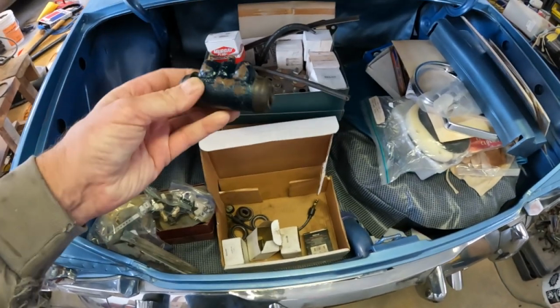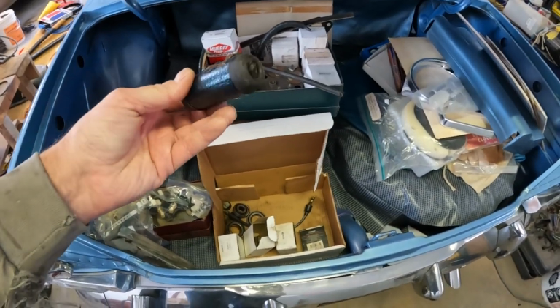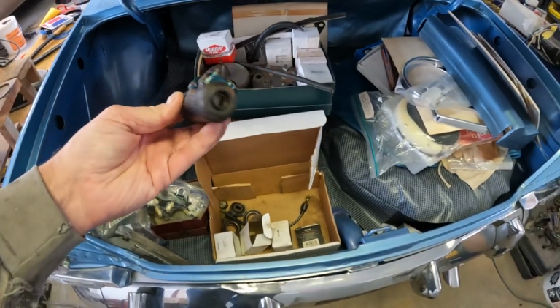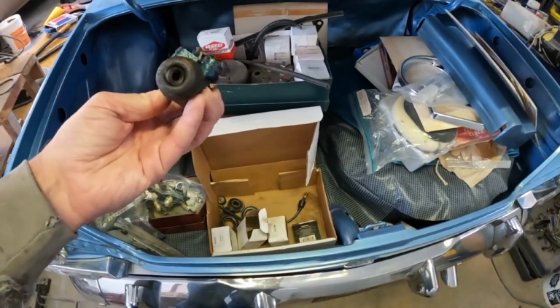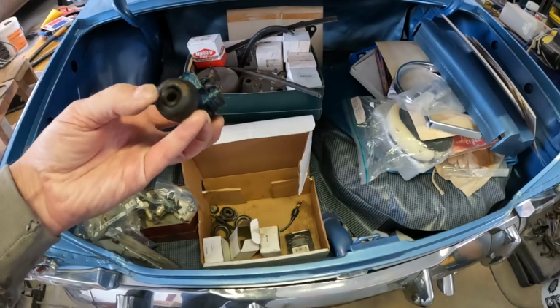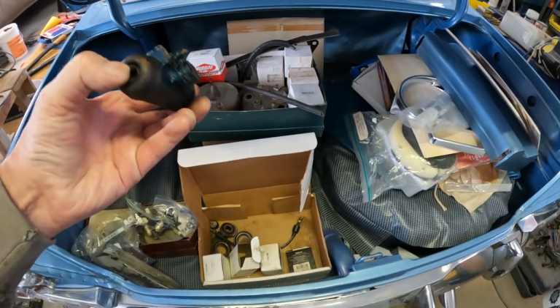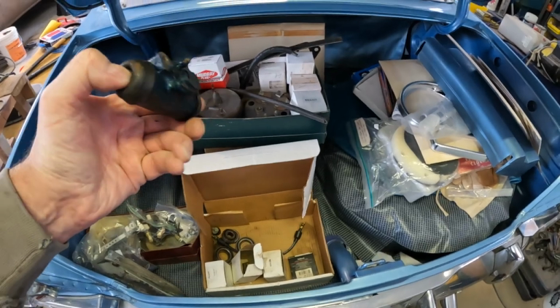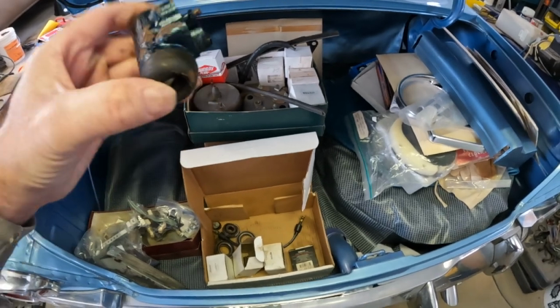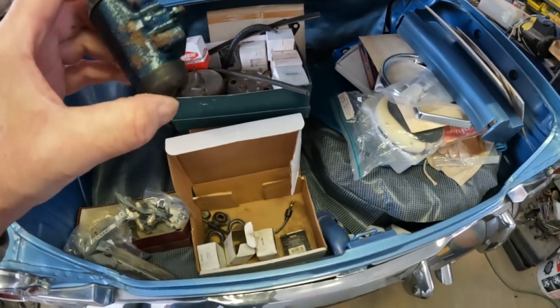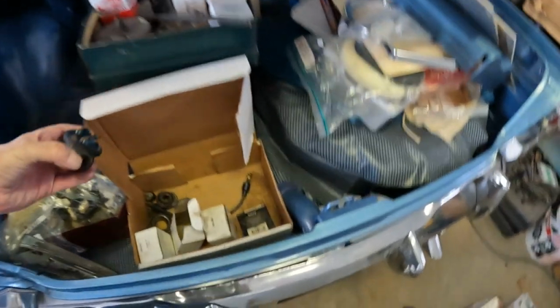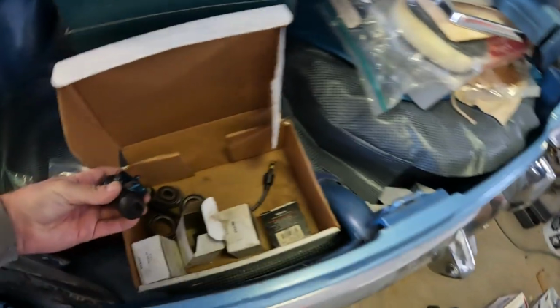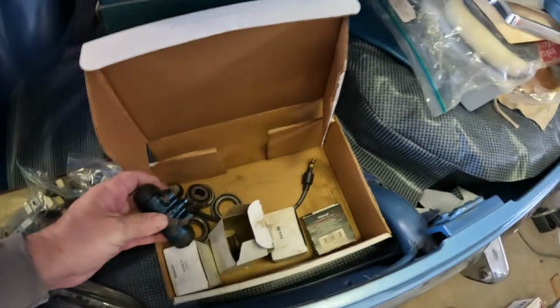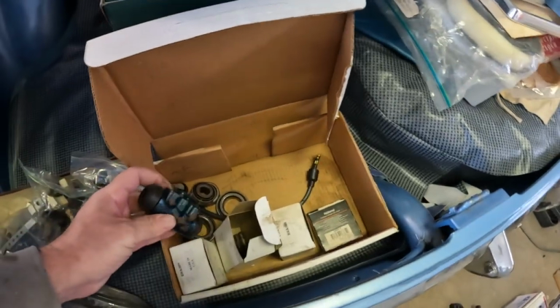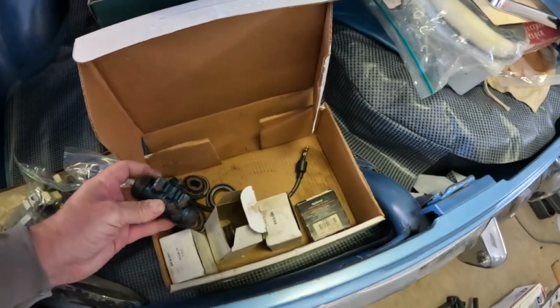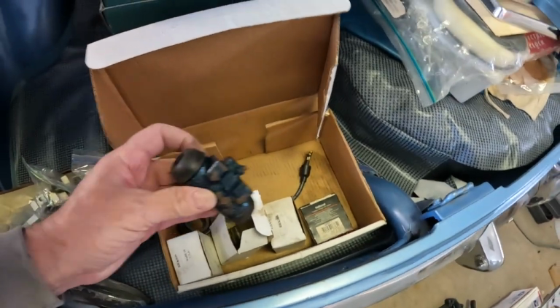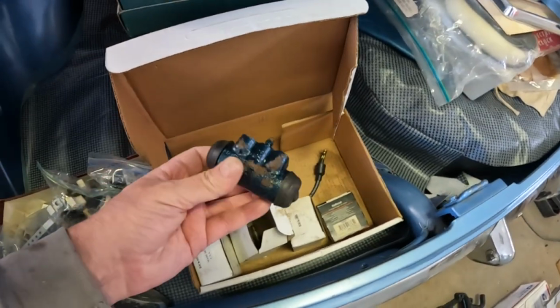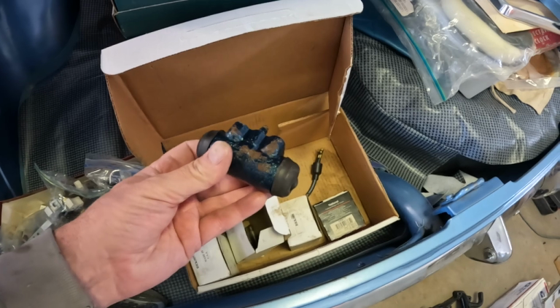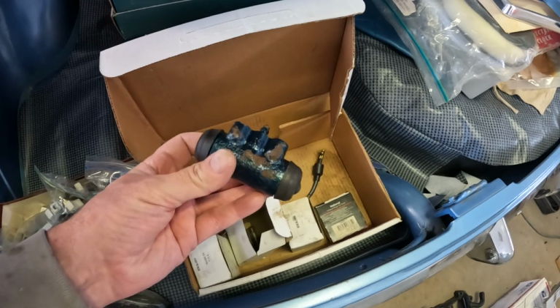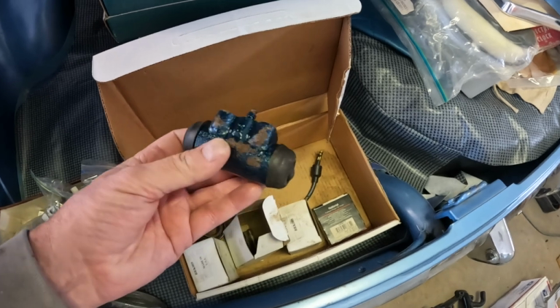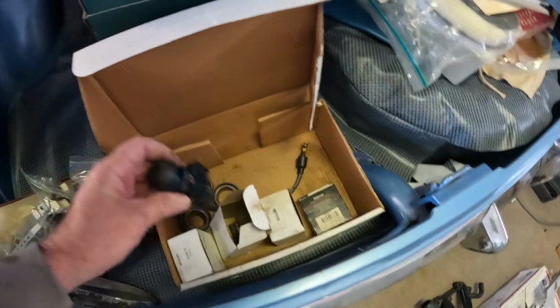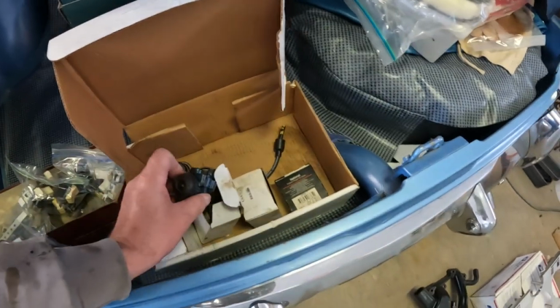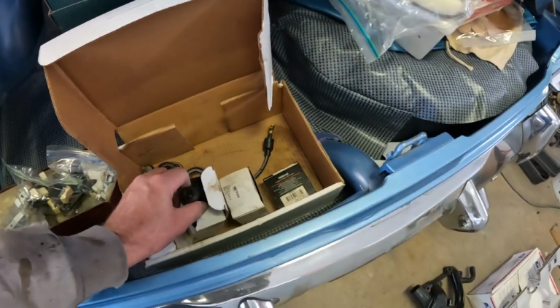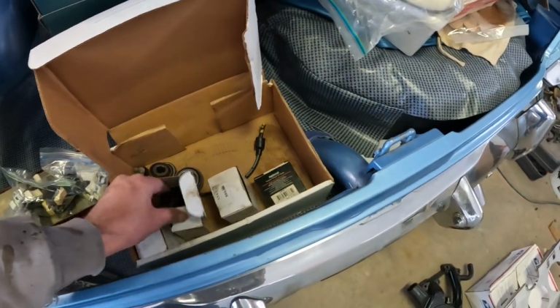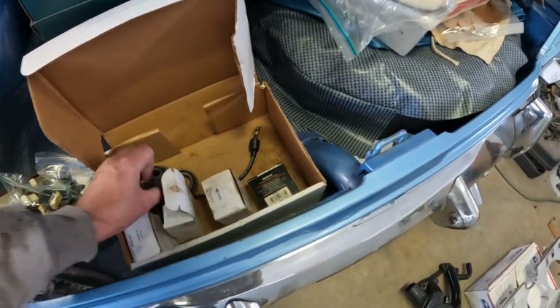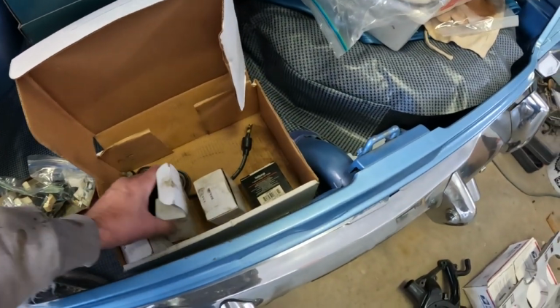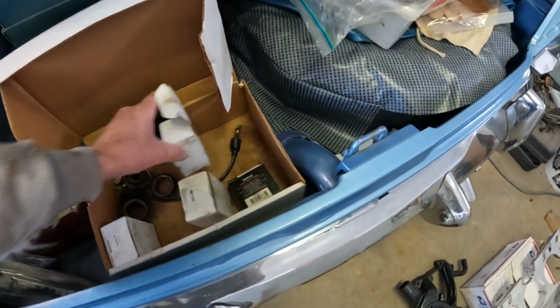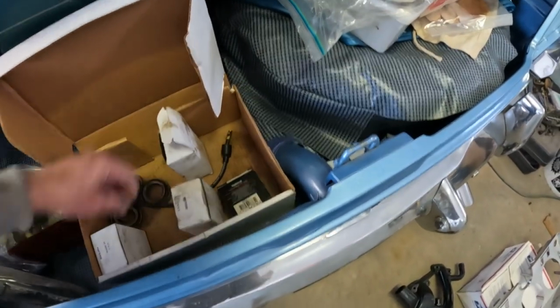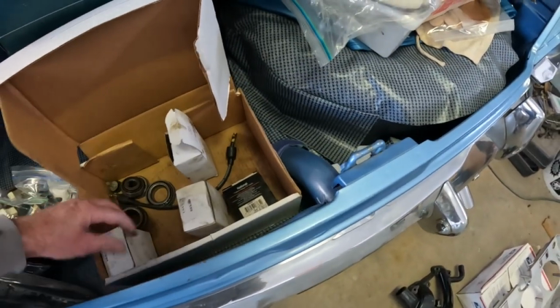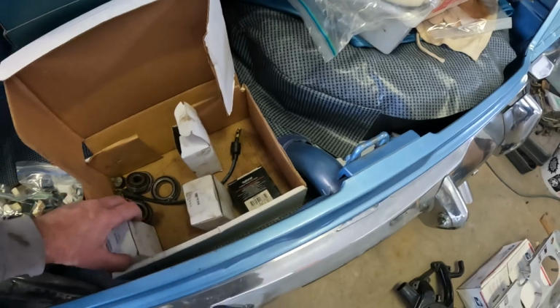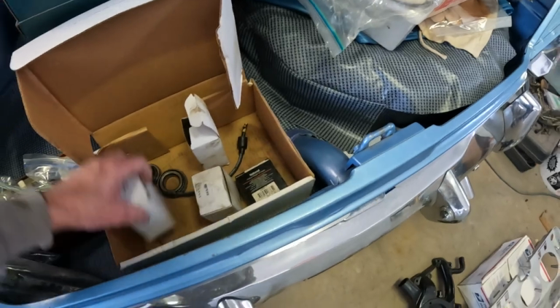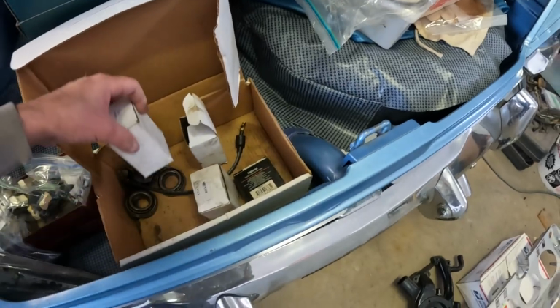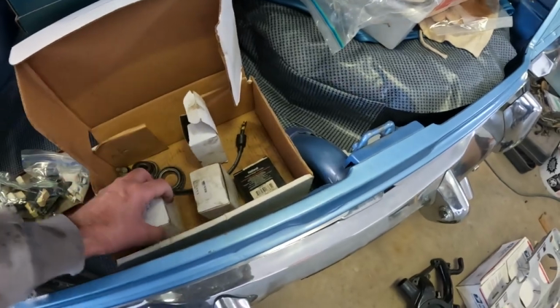I don't even need the rebuild kits. Looks like they're fully assembled. I need to inspect it though. These are used — maybe they were already replaced once on this car.